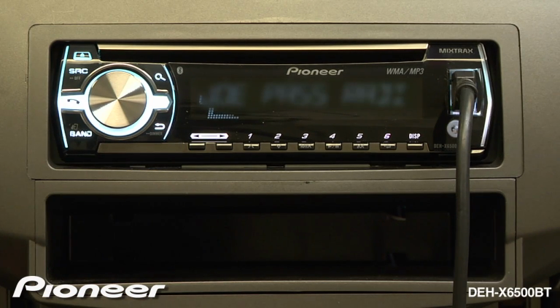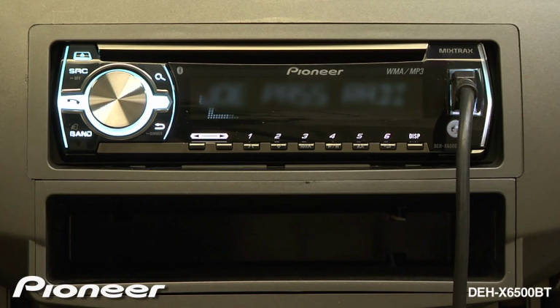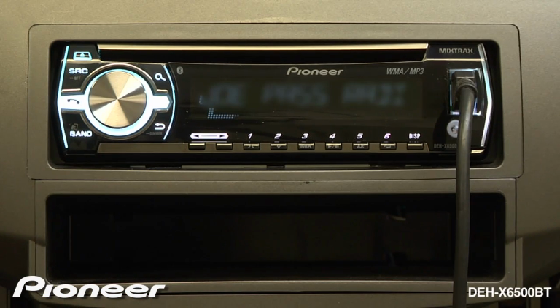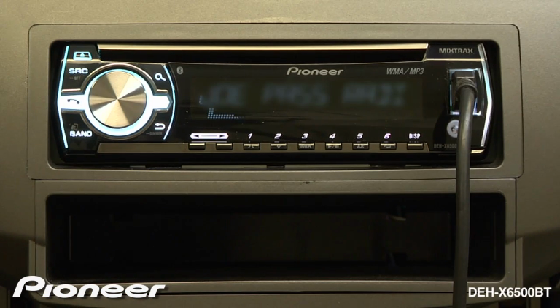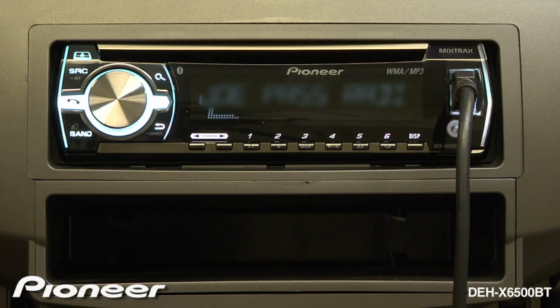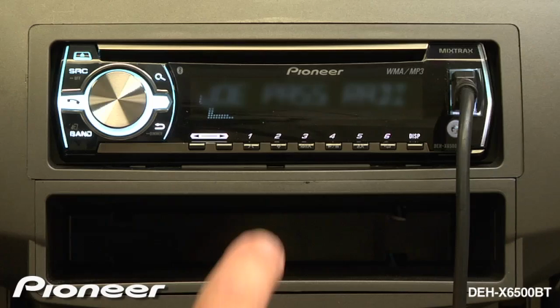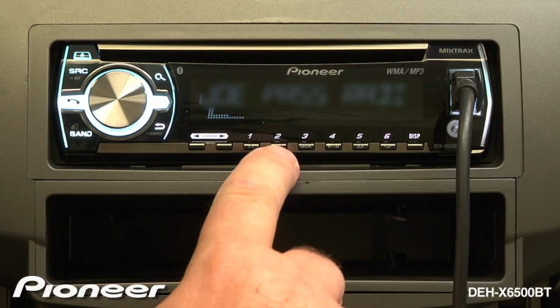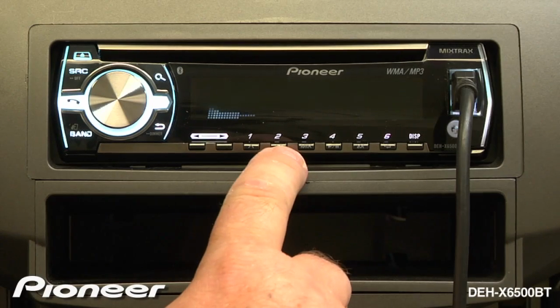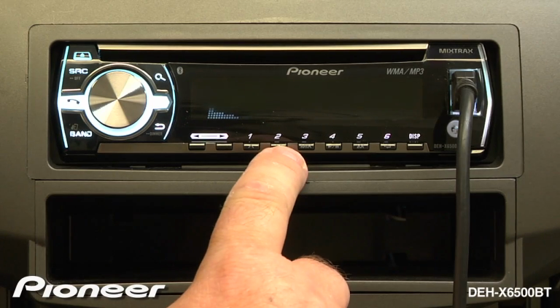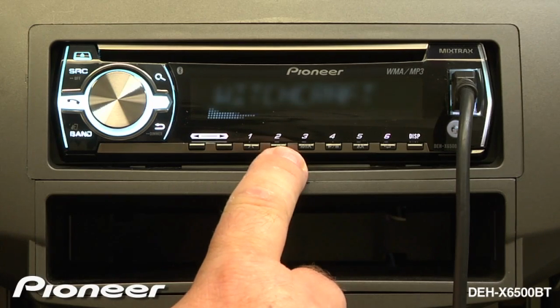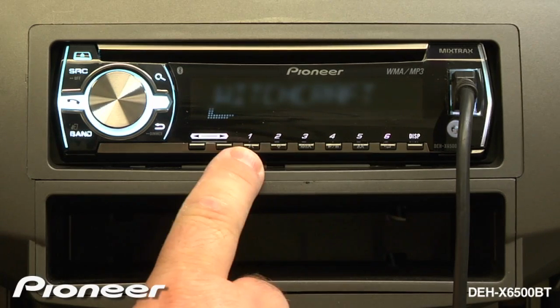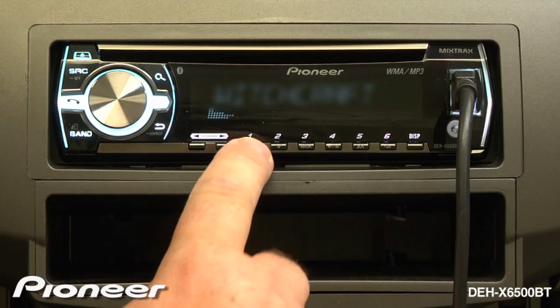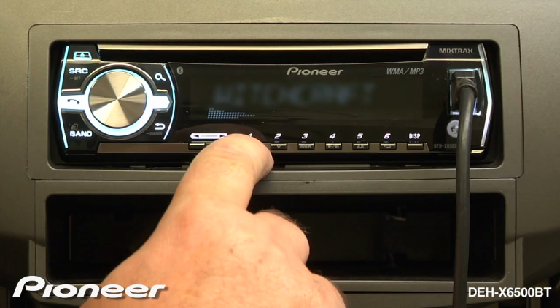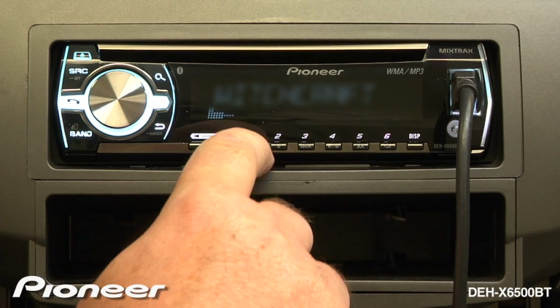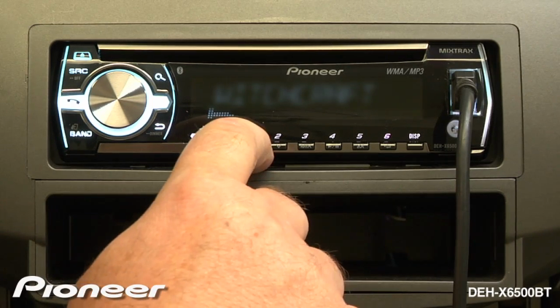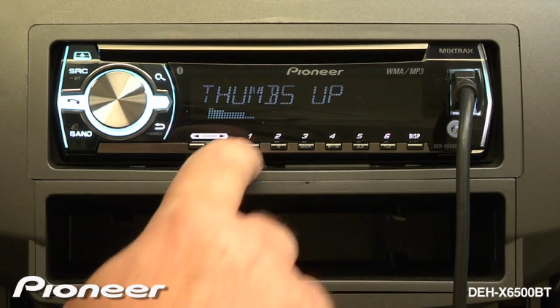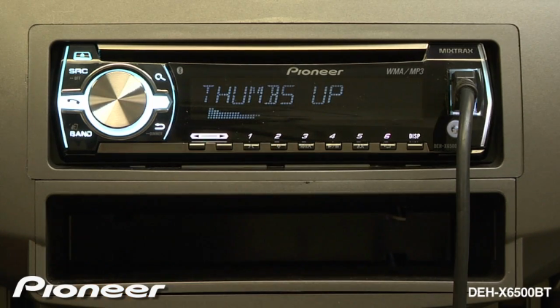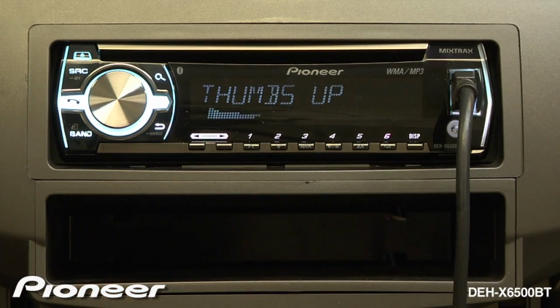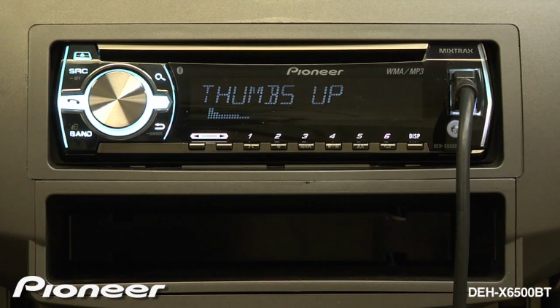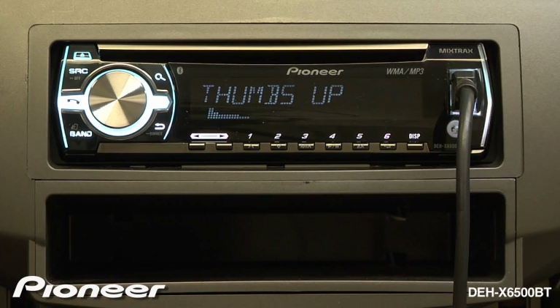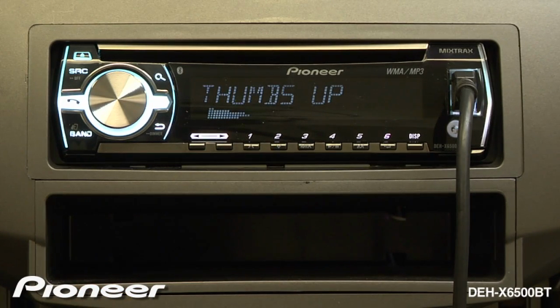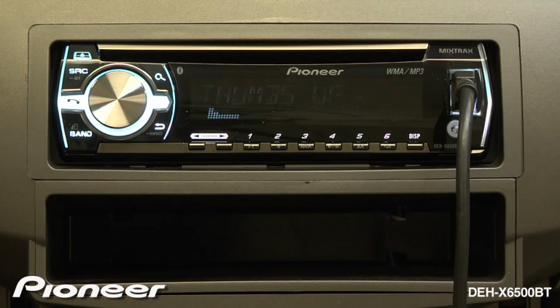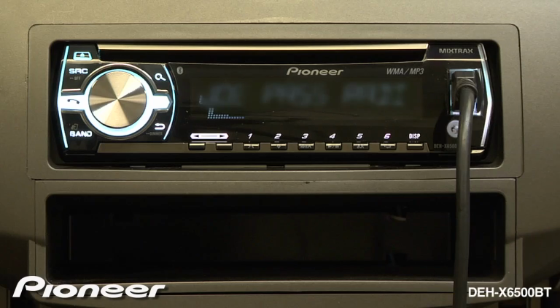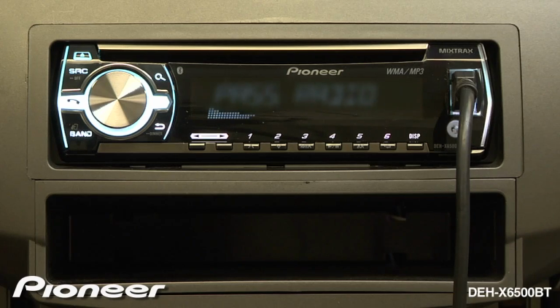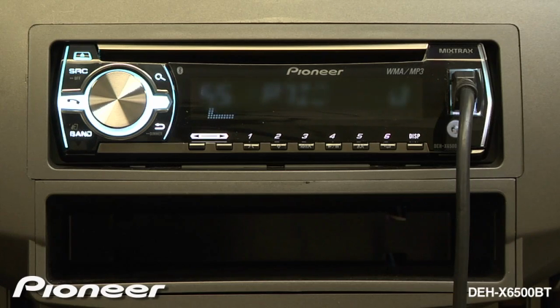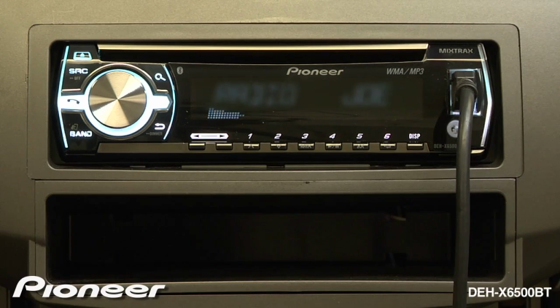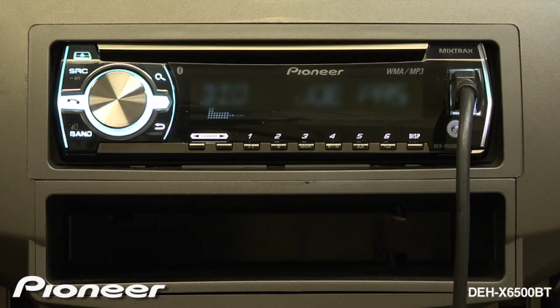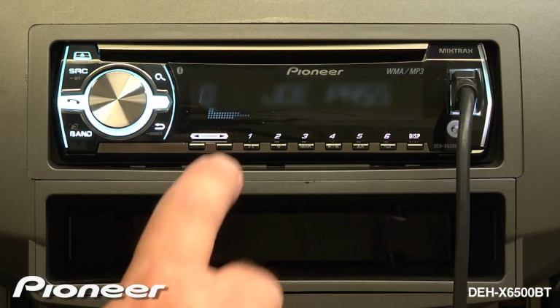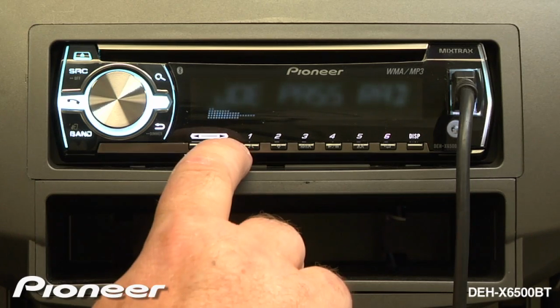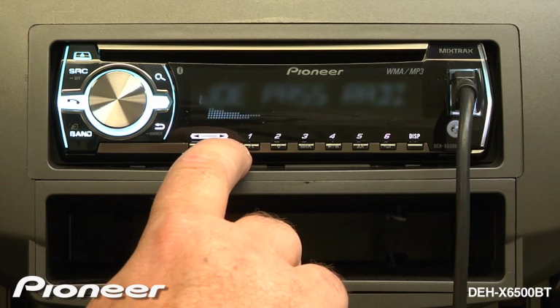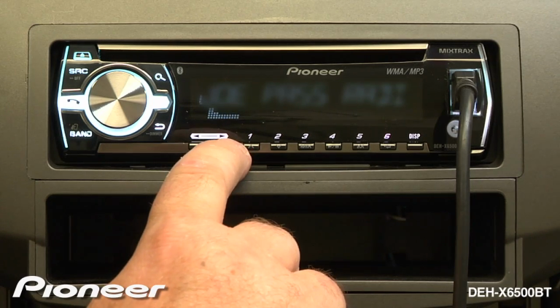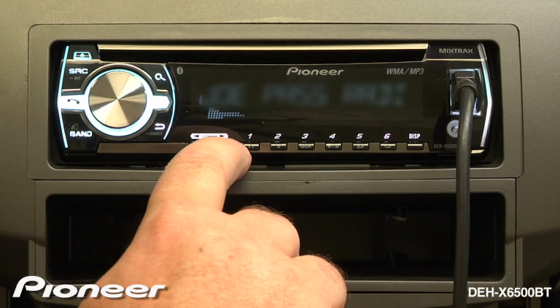If you don't like this song, you can give it a thumbs down, or if you do like it, you can press number one to give it a thumbs up. We can skip to the next song by using the track advance key.